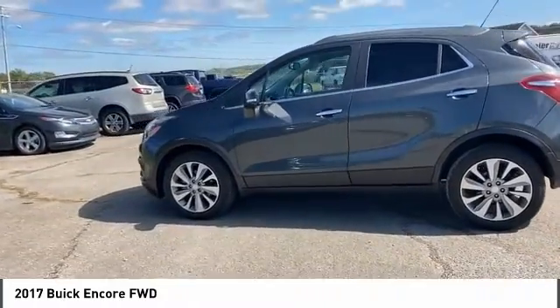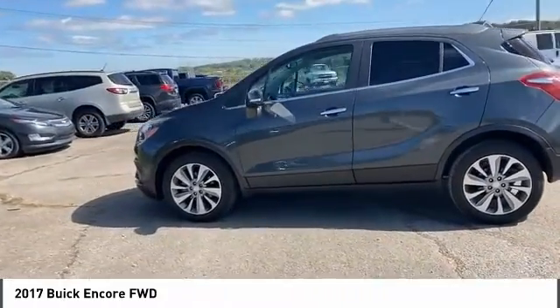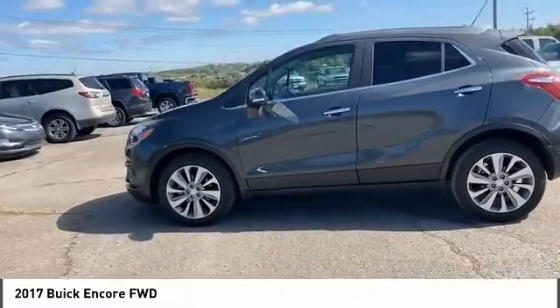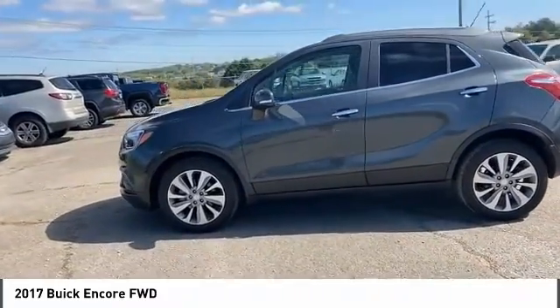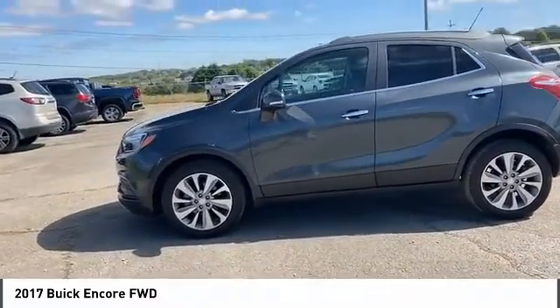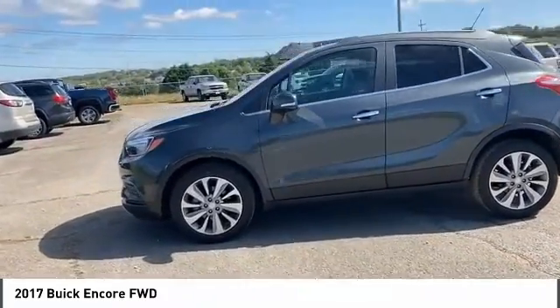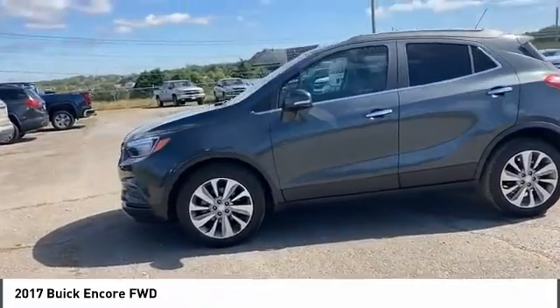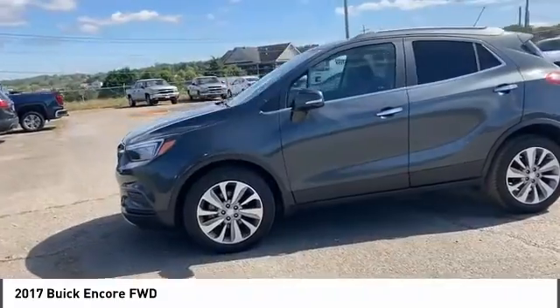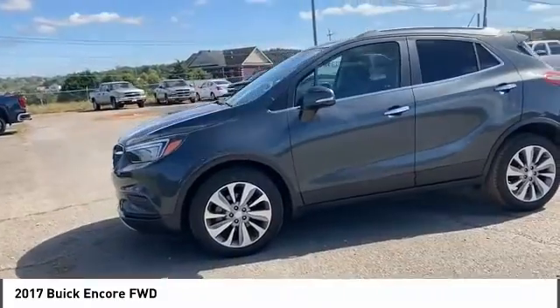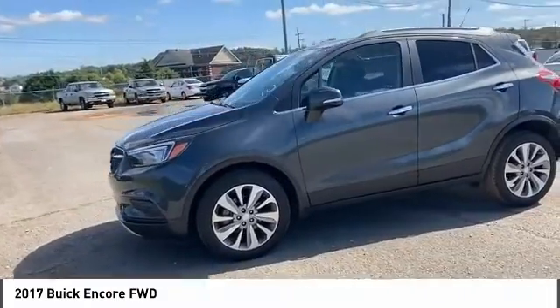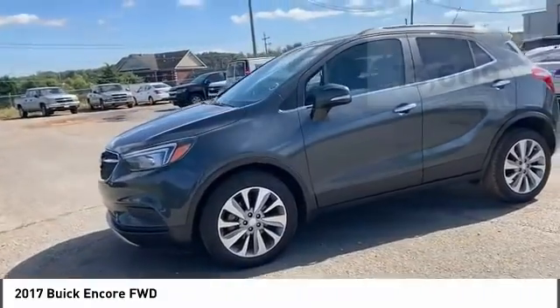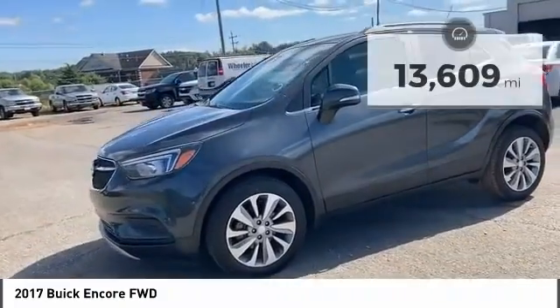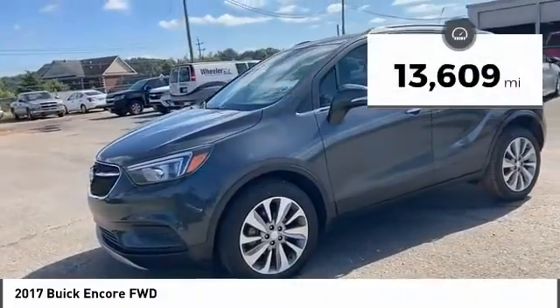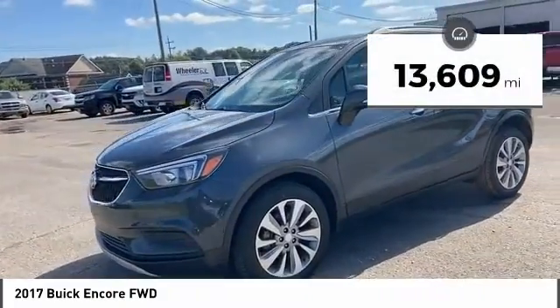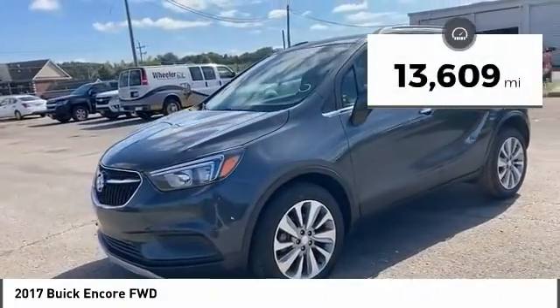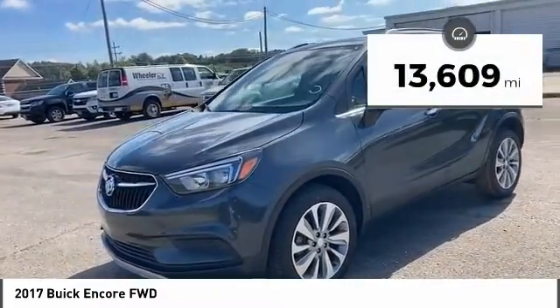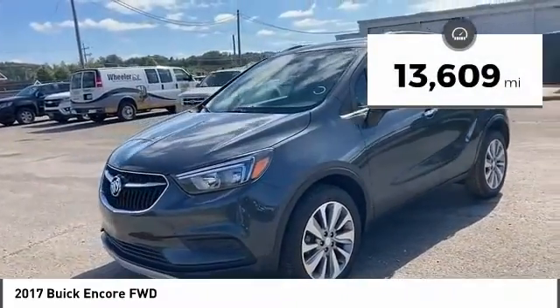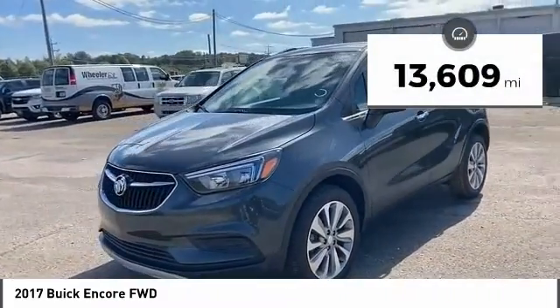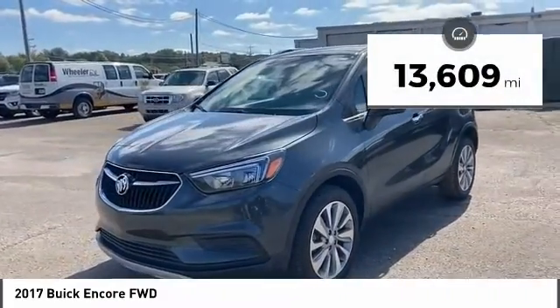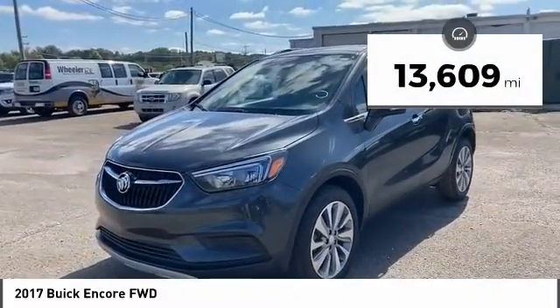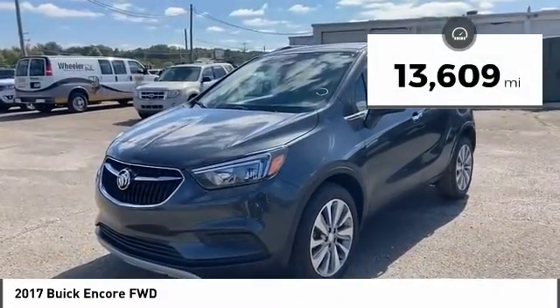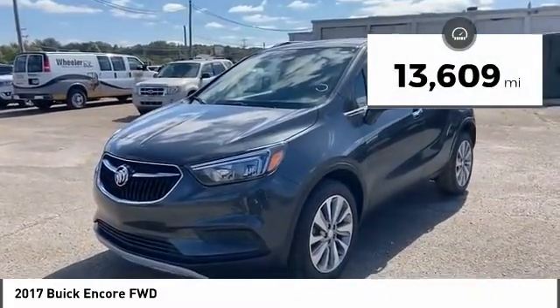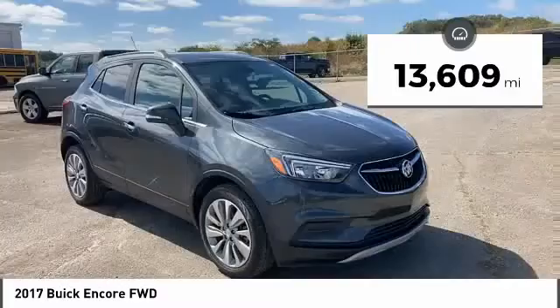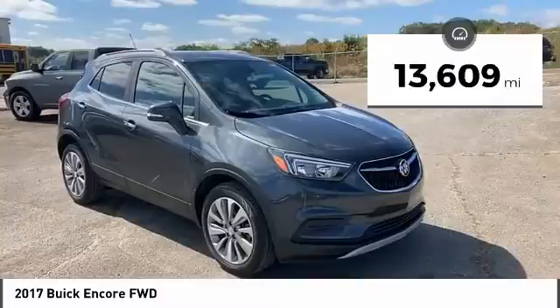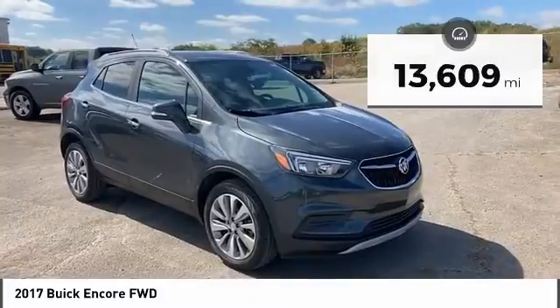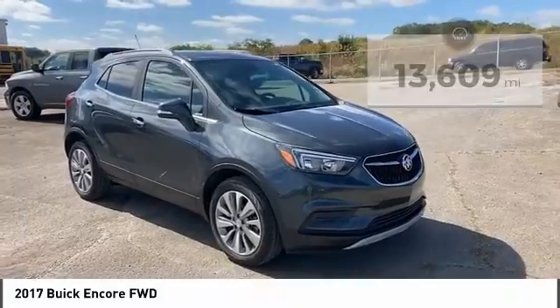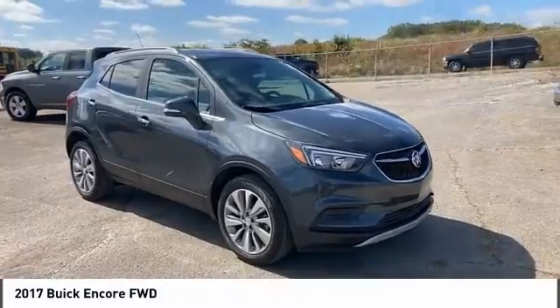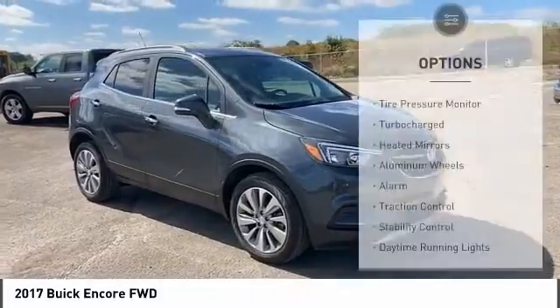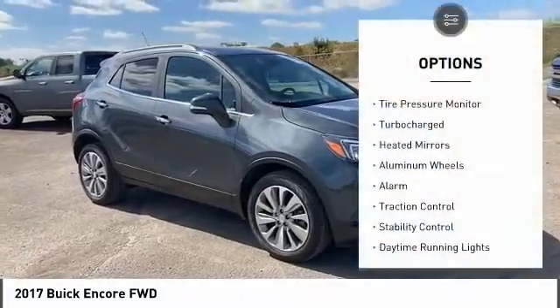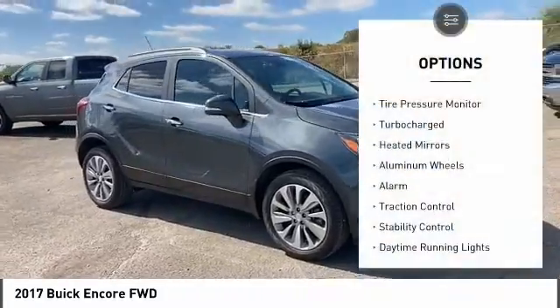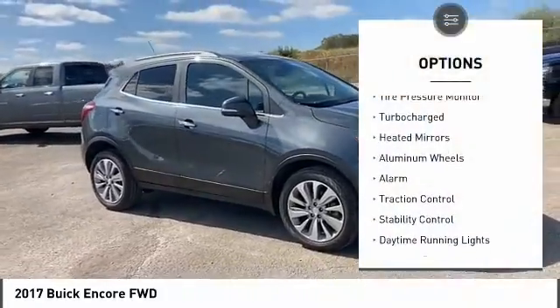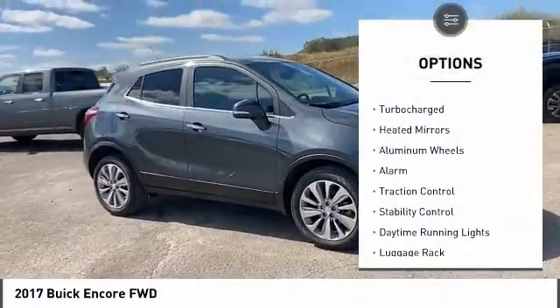Standard features that would make any car owner smile. This vehicle has less than 15,000 miles. Here are some of this vehicle's great options: tire pressure monitor.